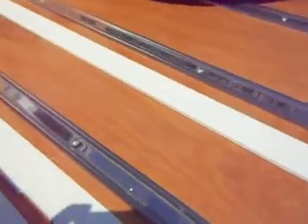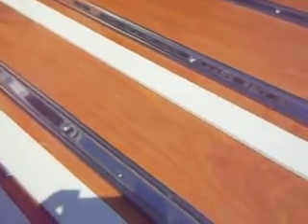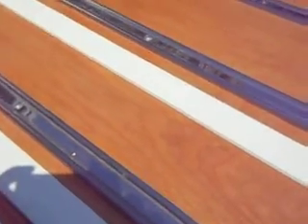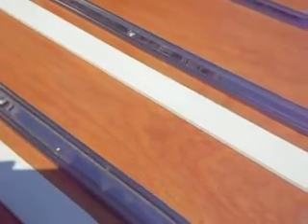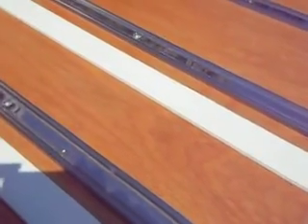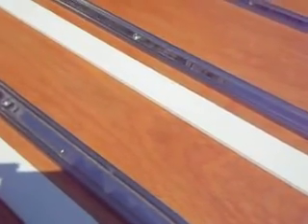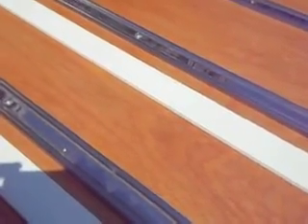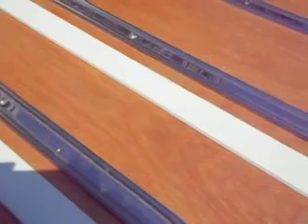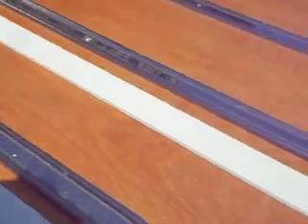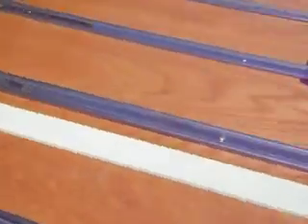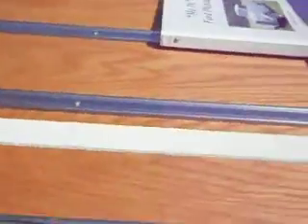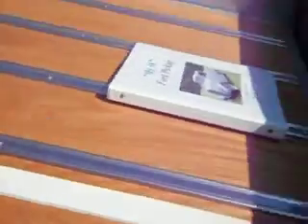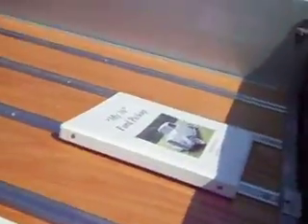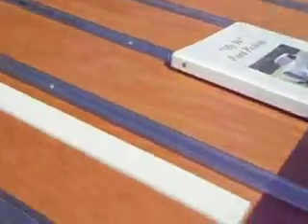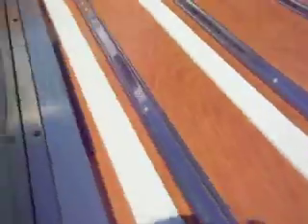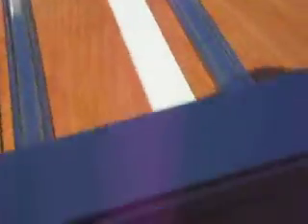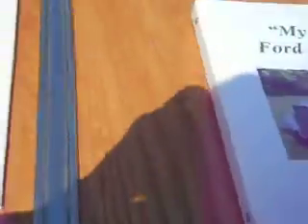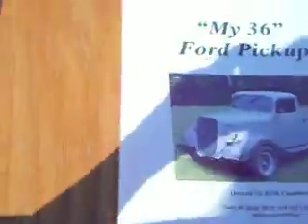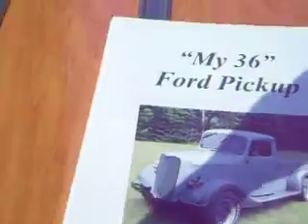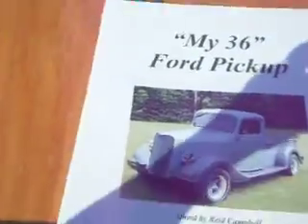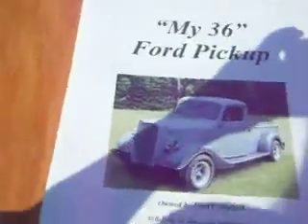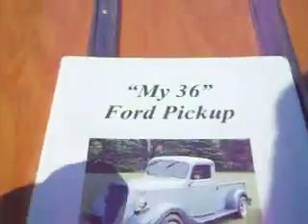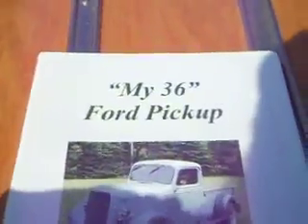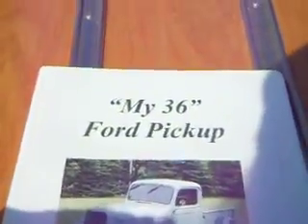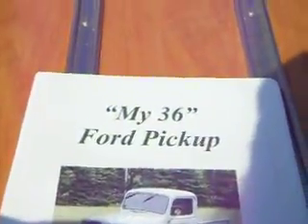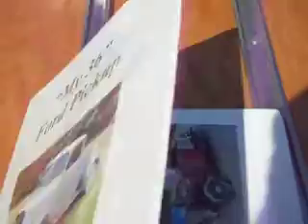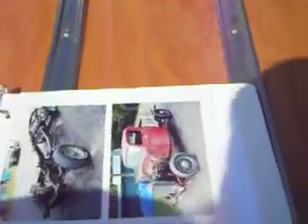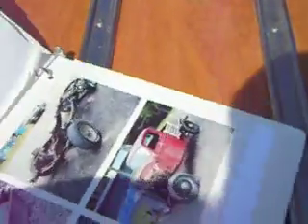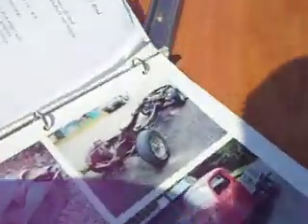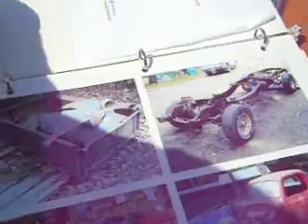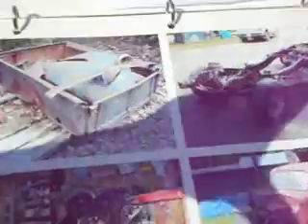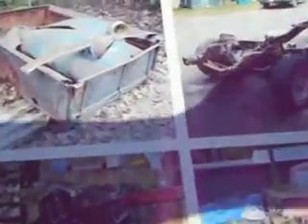My '36 Ford pickup. Wow, look at that. They have a whole little booklet — Millinocket, Maine. Oh my goodness, look at that.